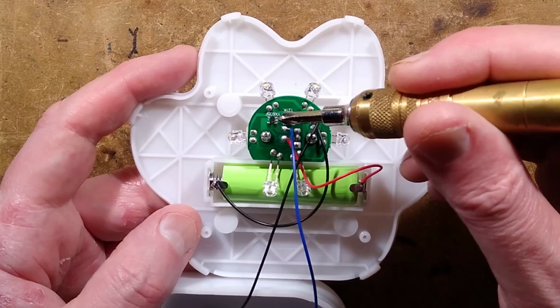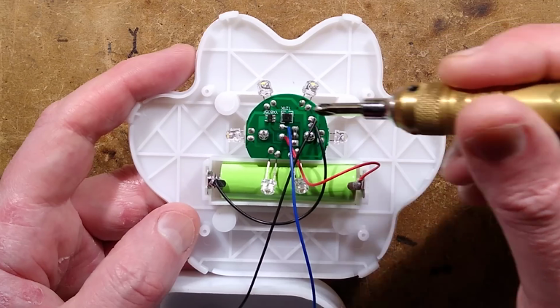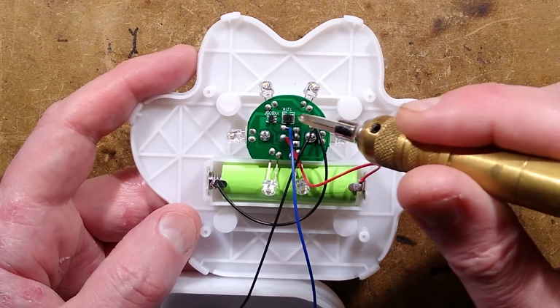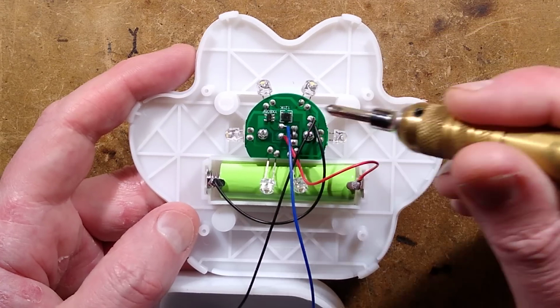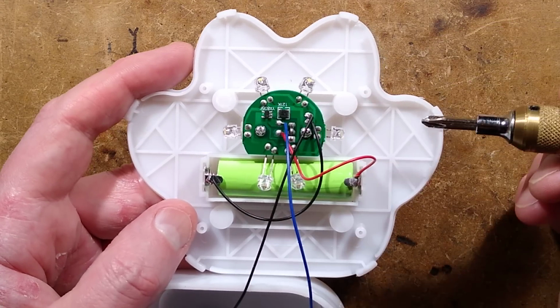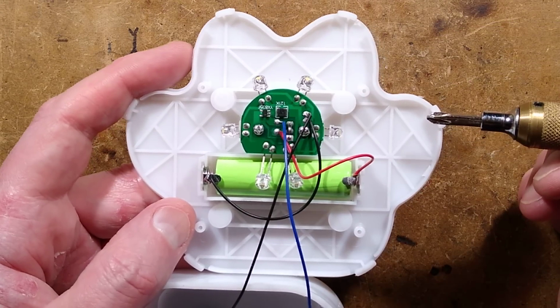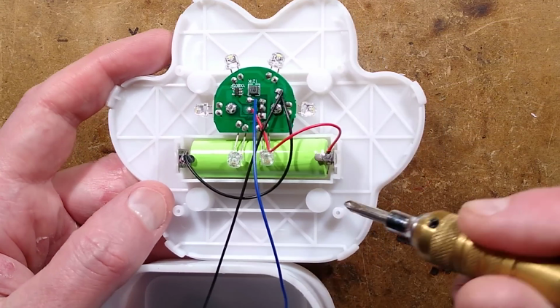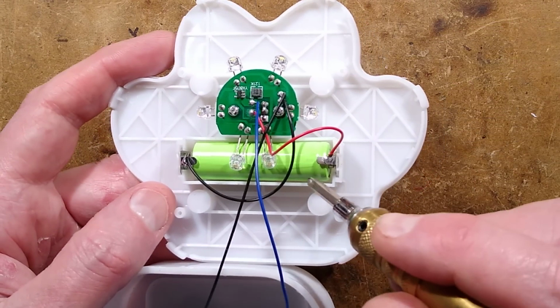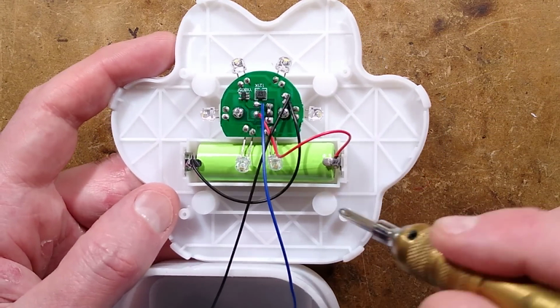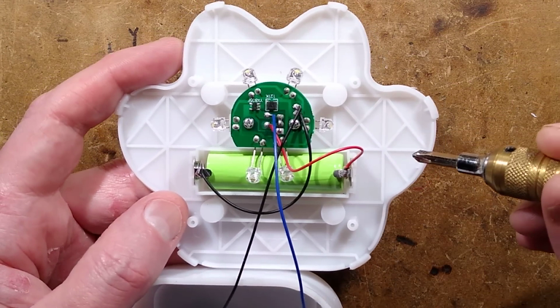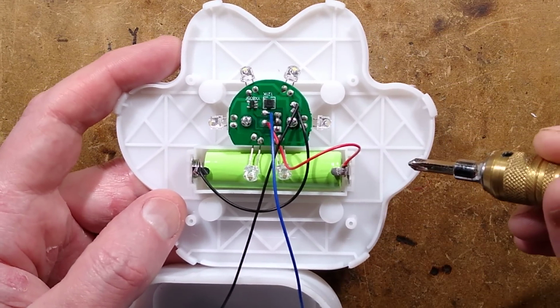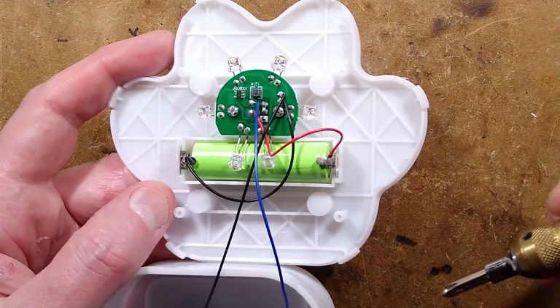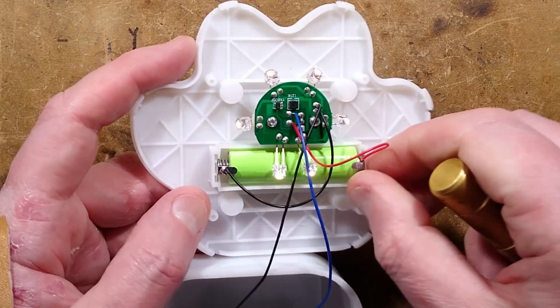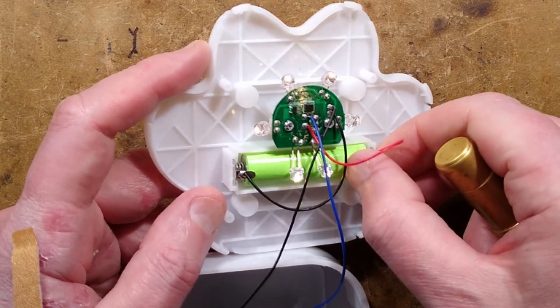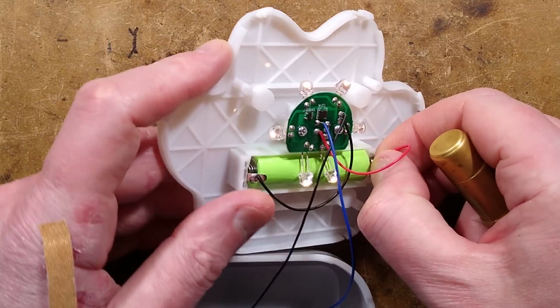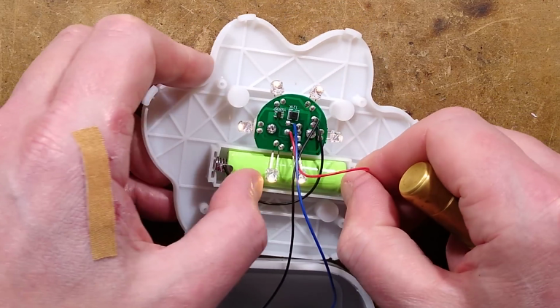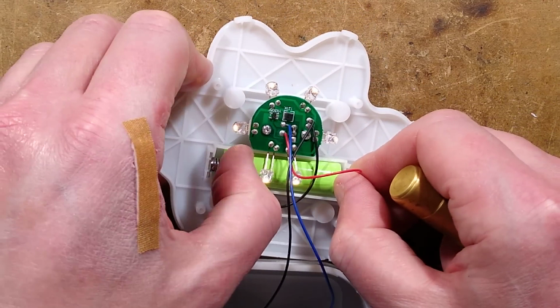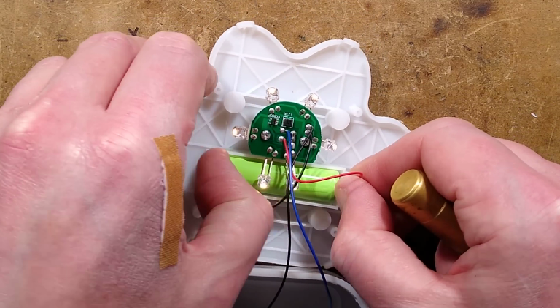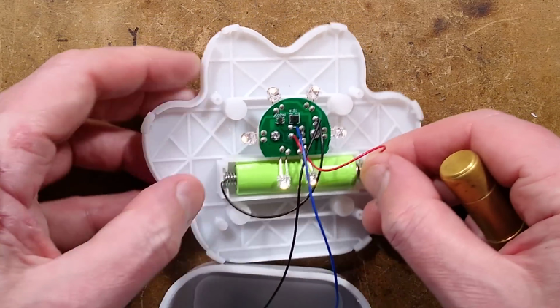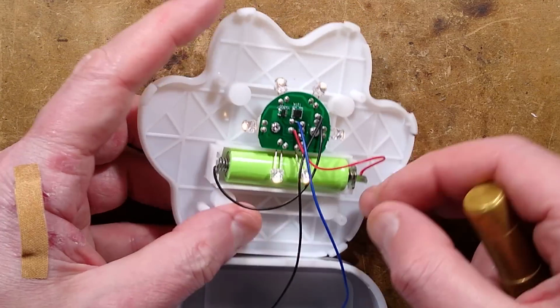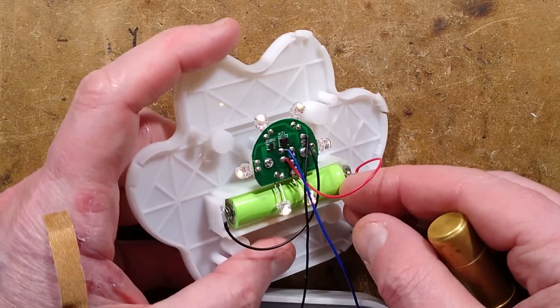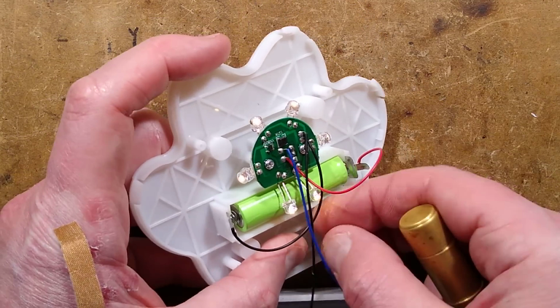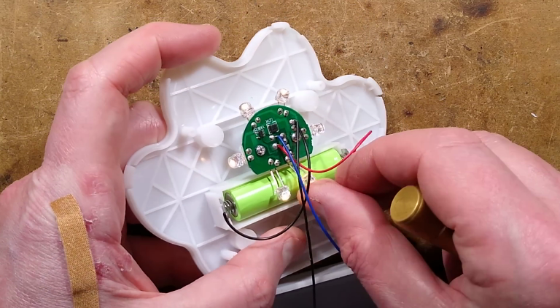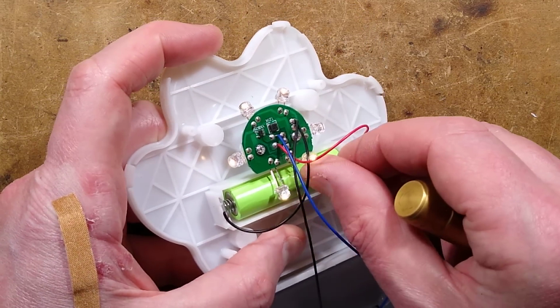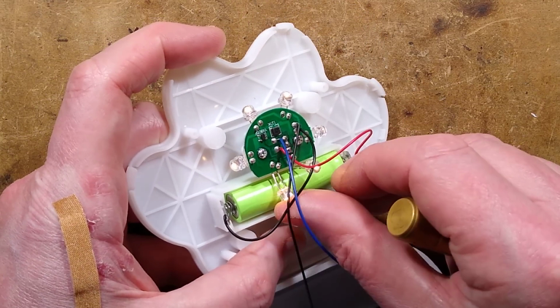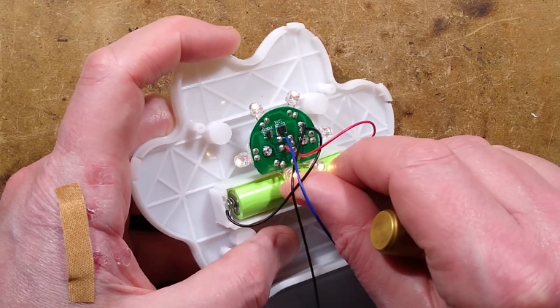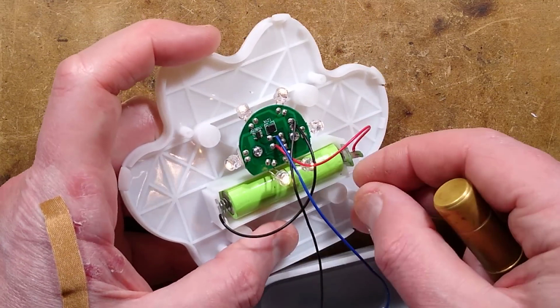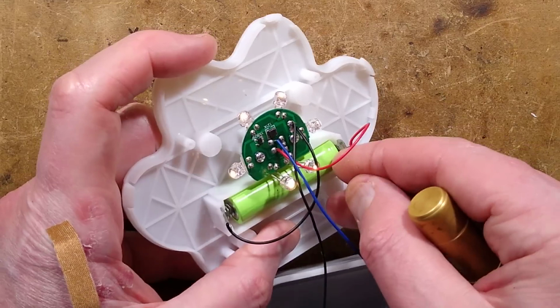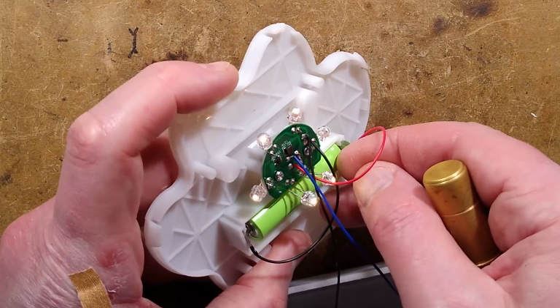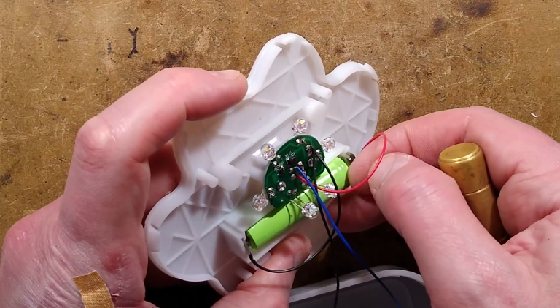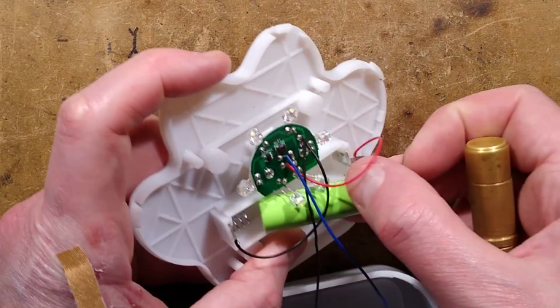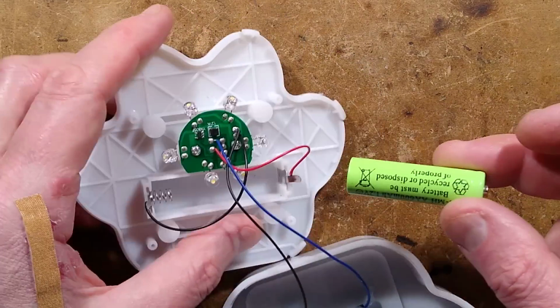There's the little control chip, an inductor, and a decent double-A cell. What is the capacity of this? Let's pop that out — I'm going to have to bend these LEDs up to pop it out. Is it going to be marked with the capacity?